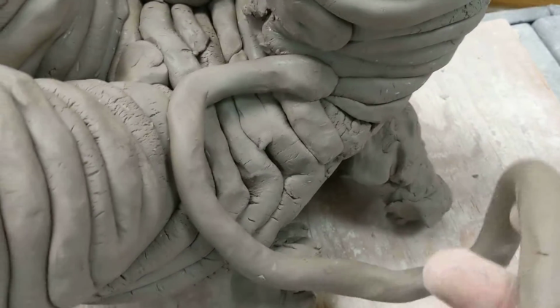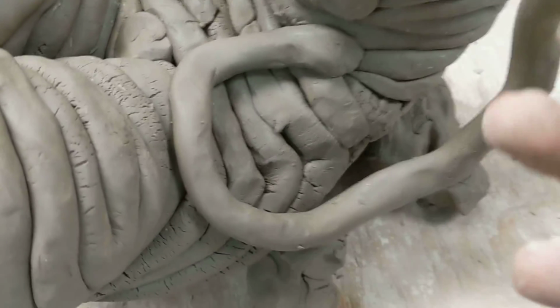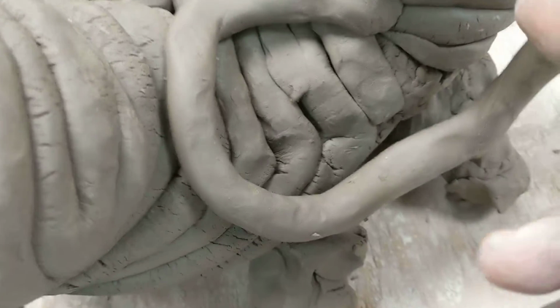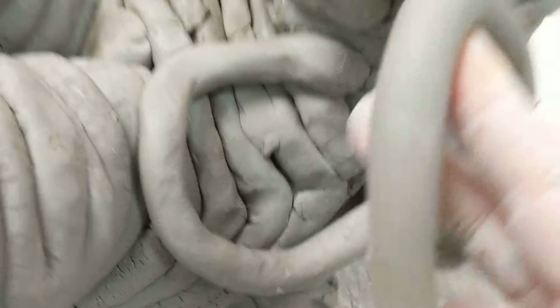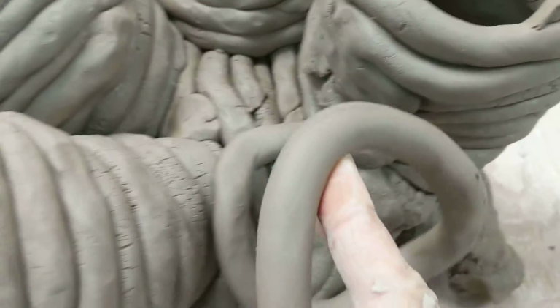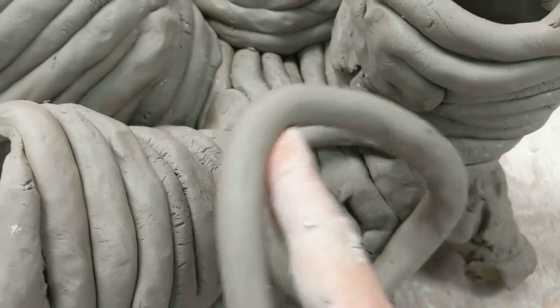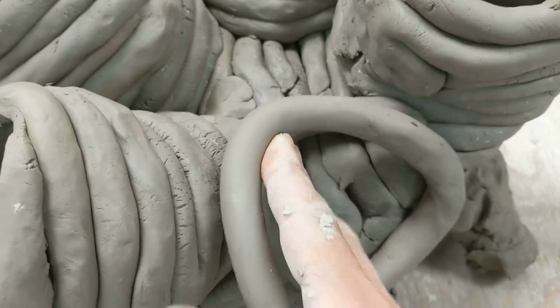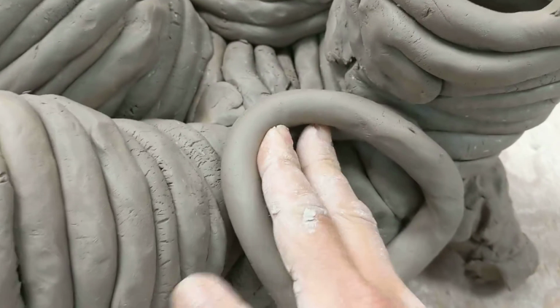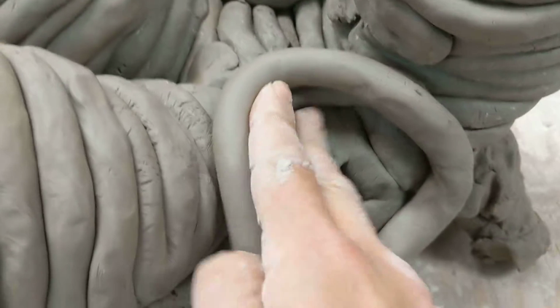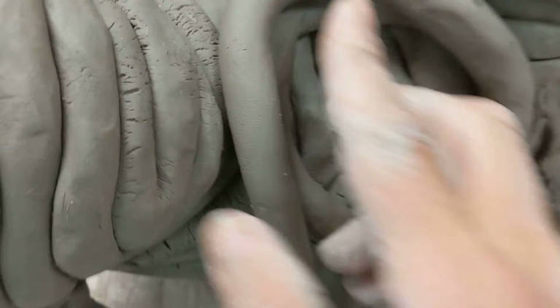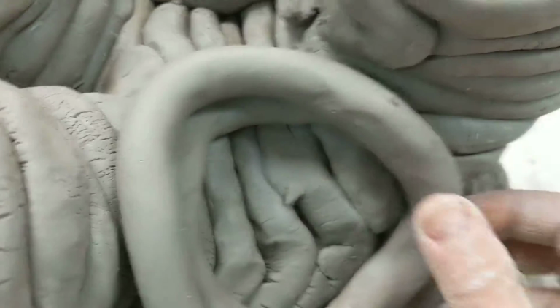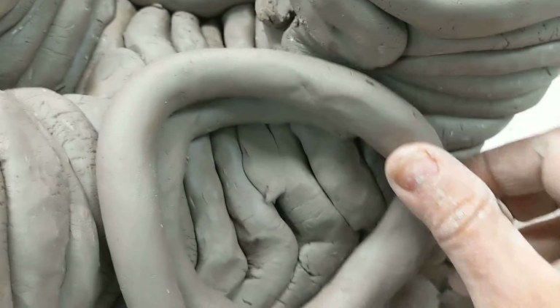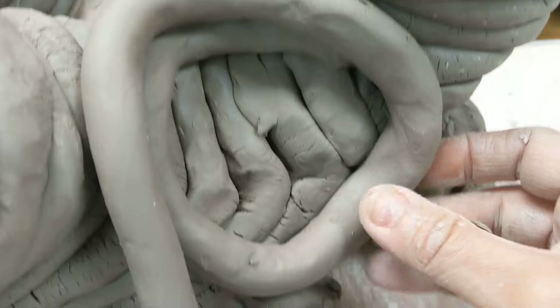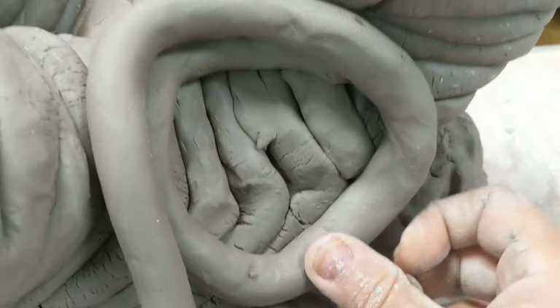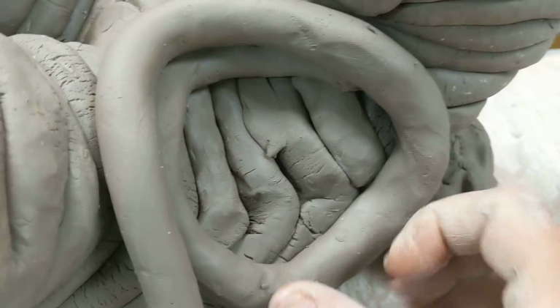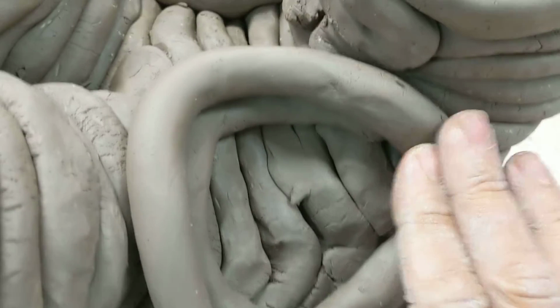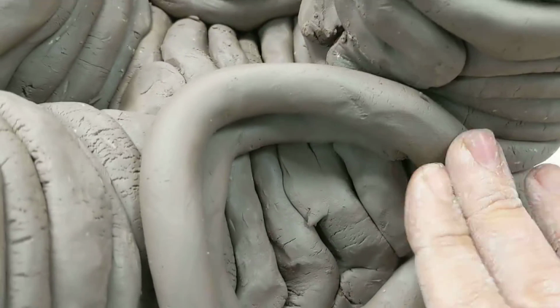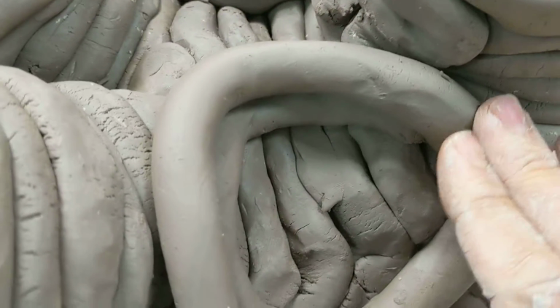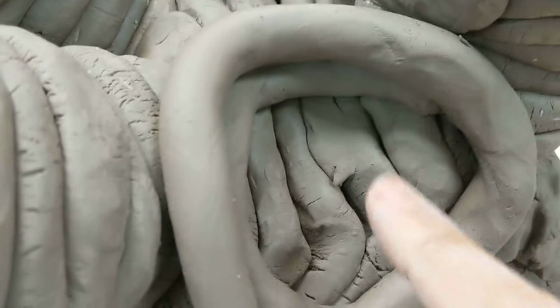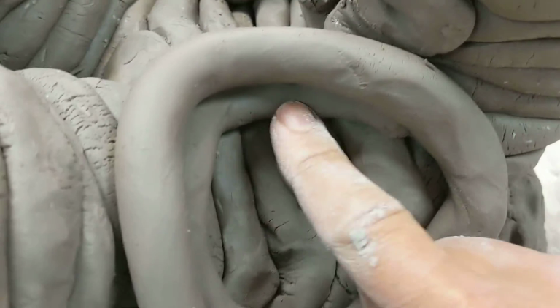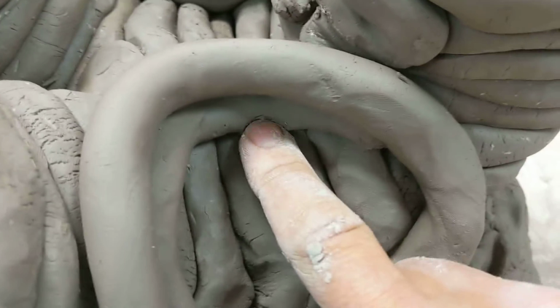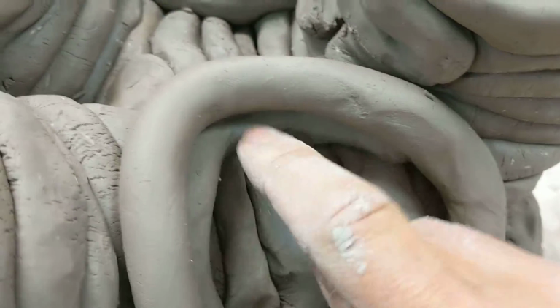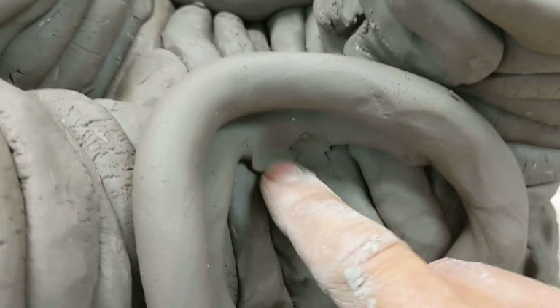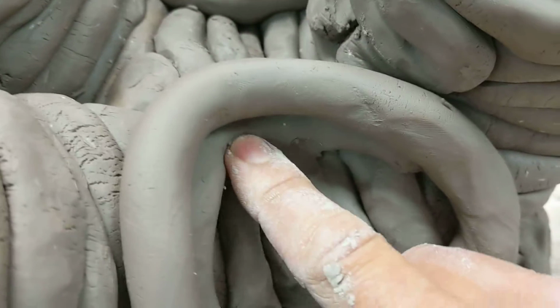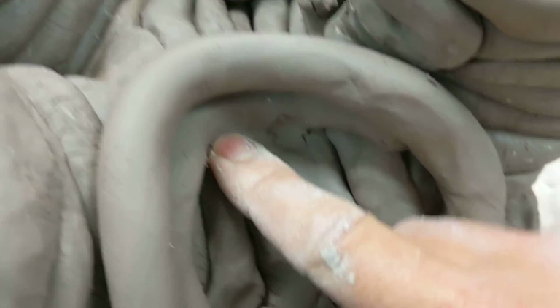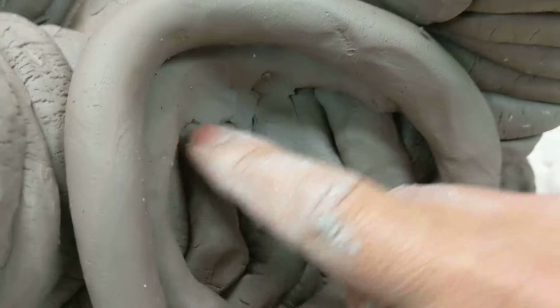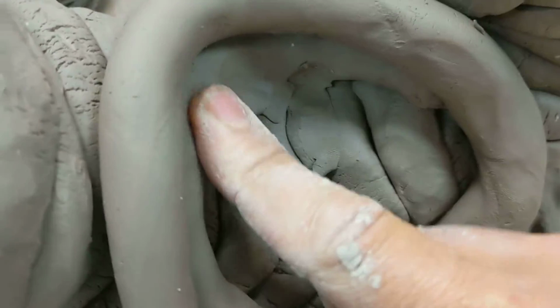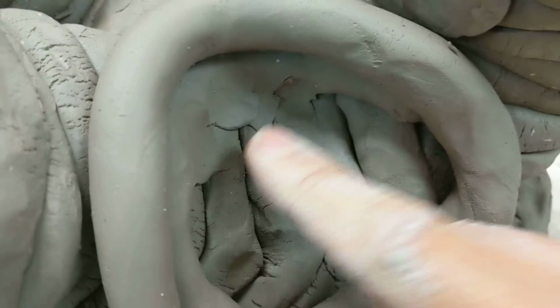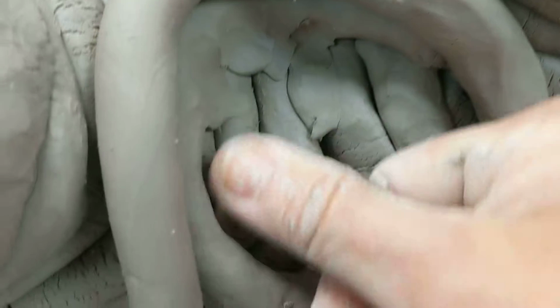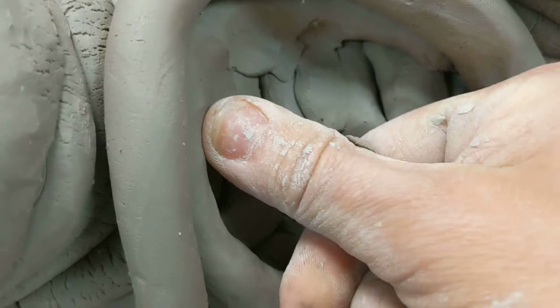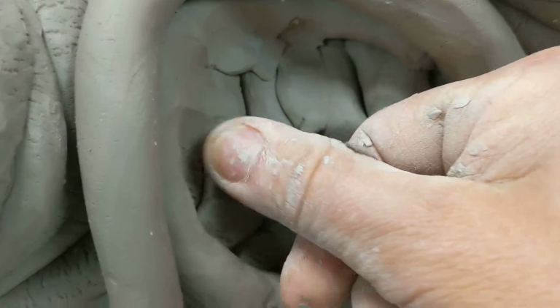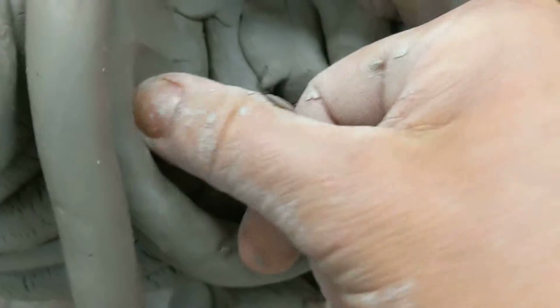Okay, so we're going to put this coil right in here, and what you want to do is start blending with your finger the coil as you're building.